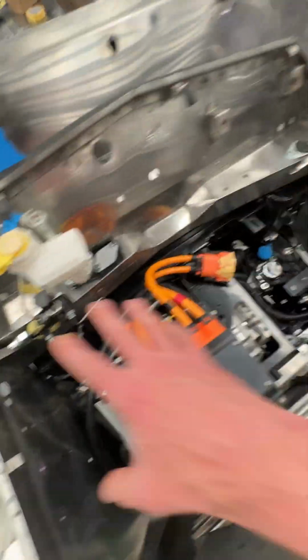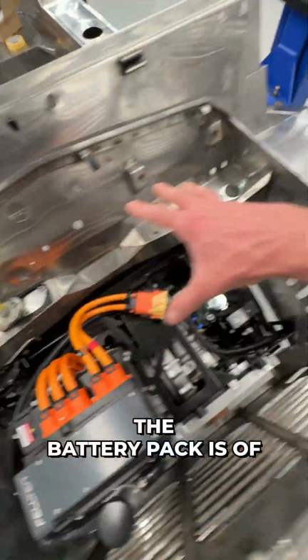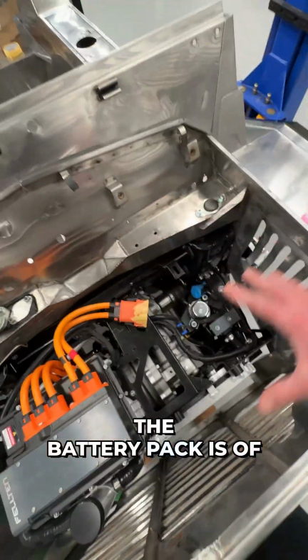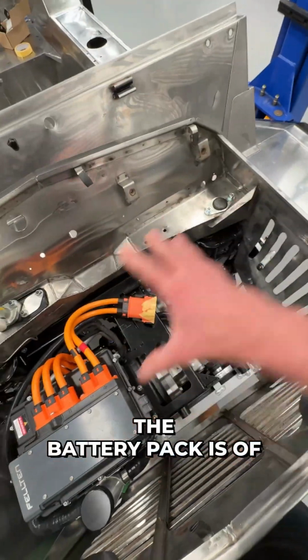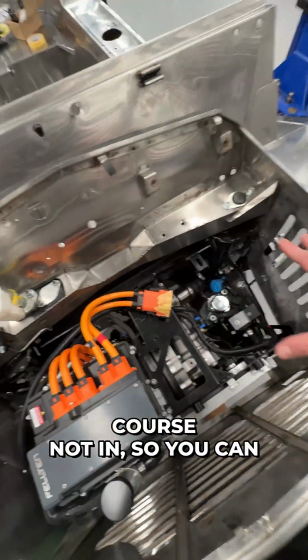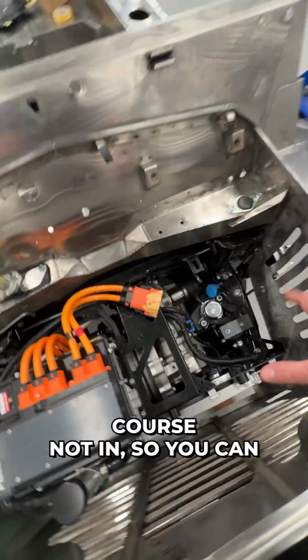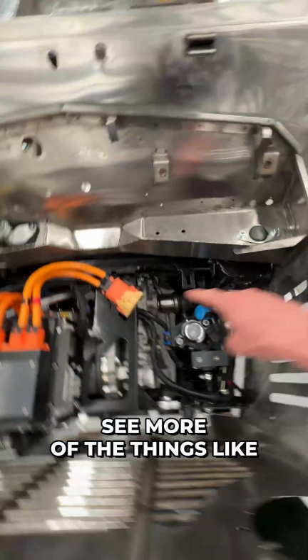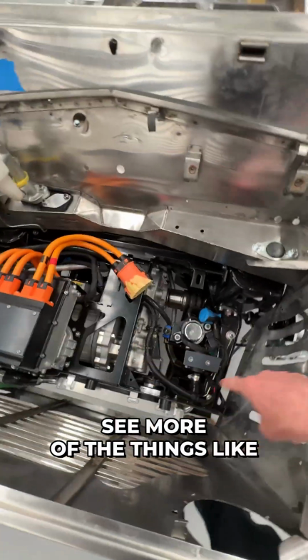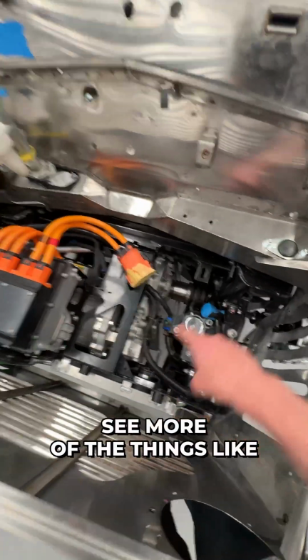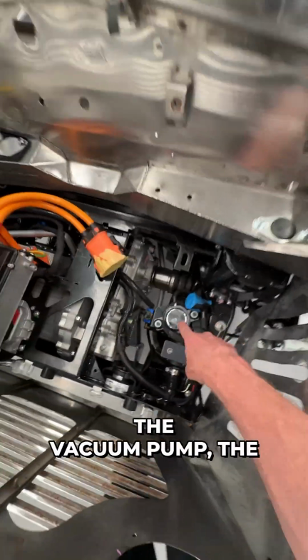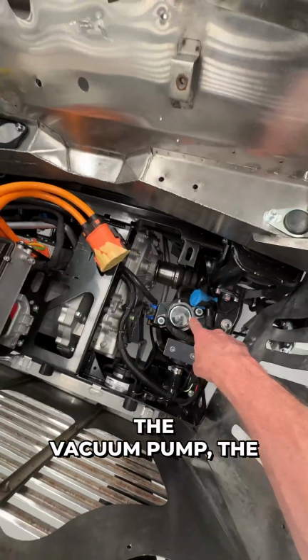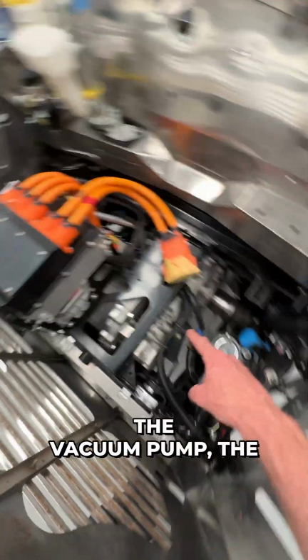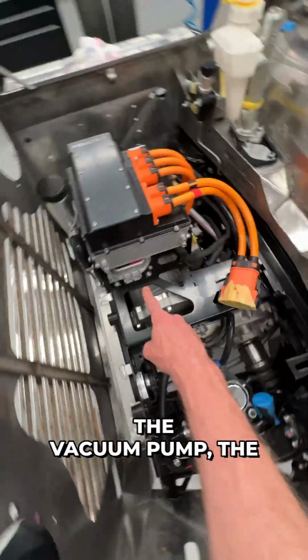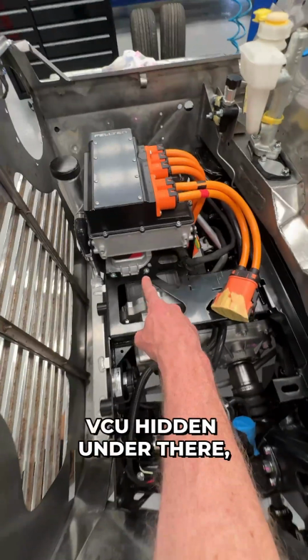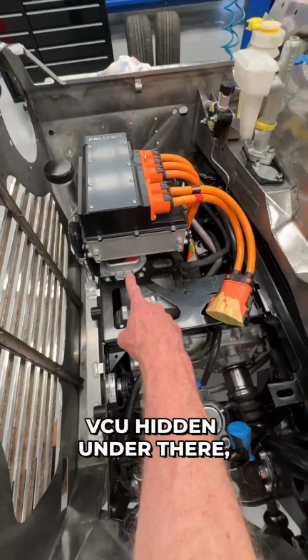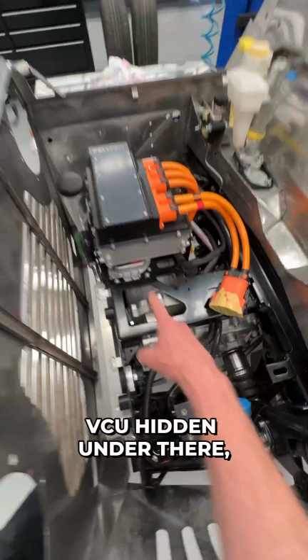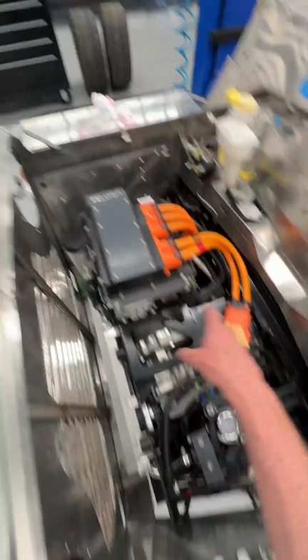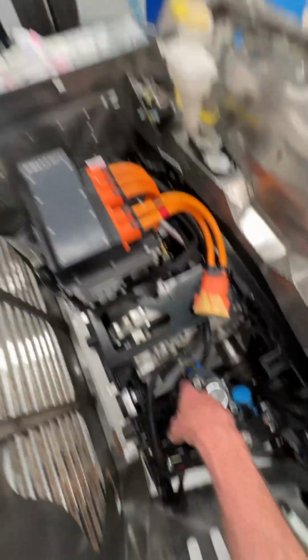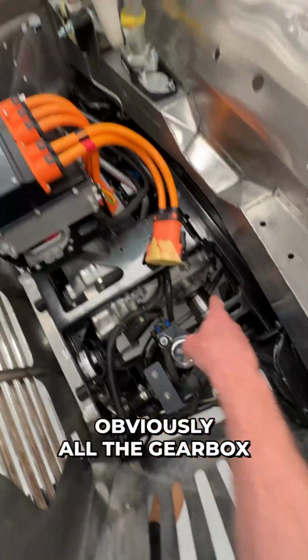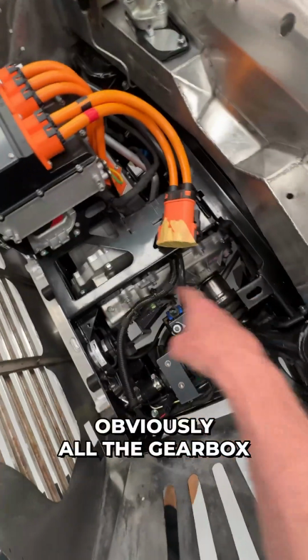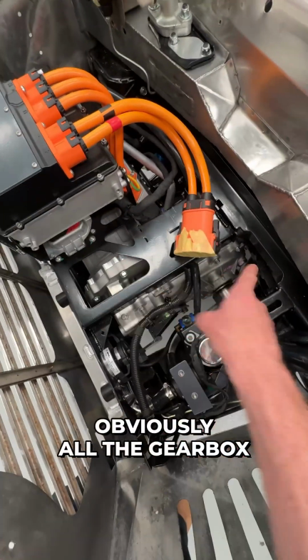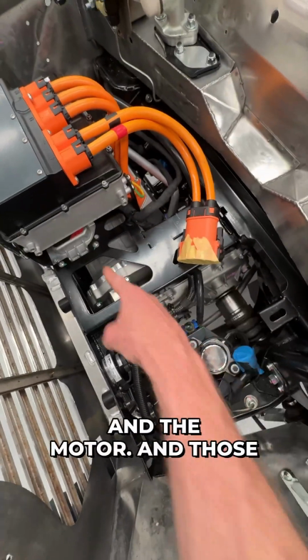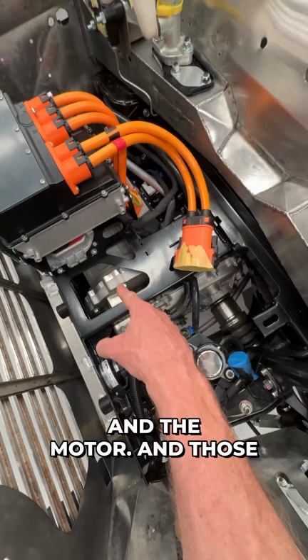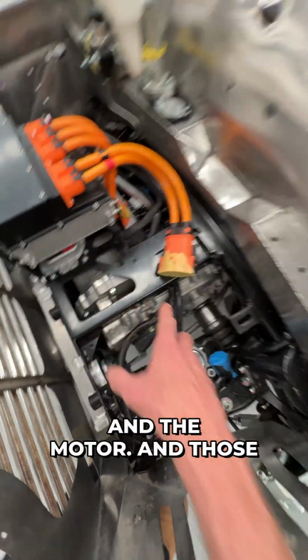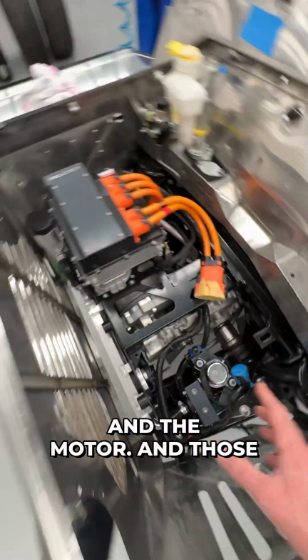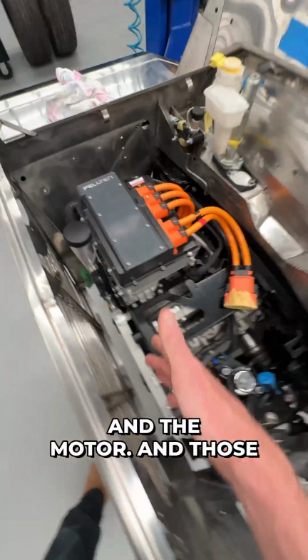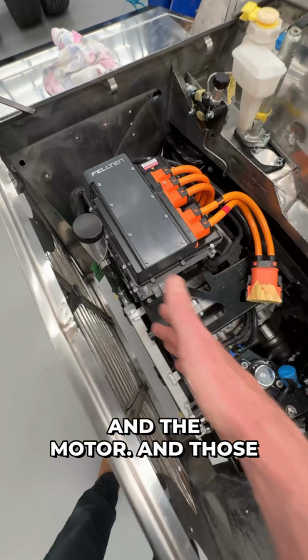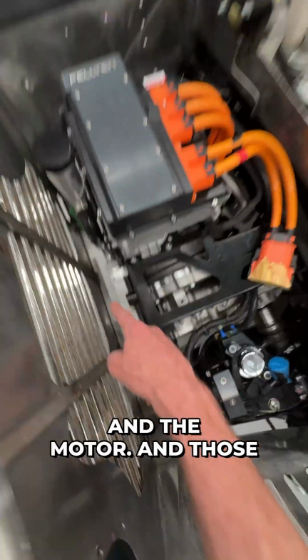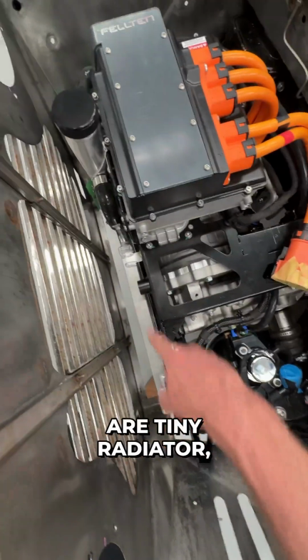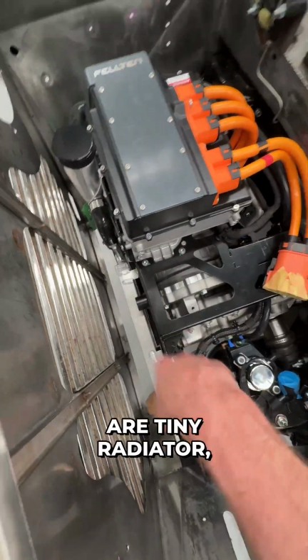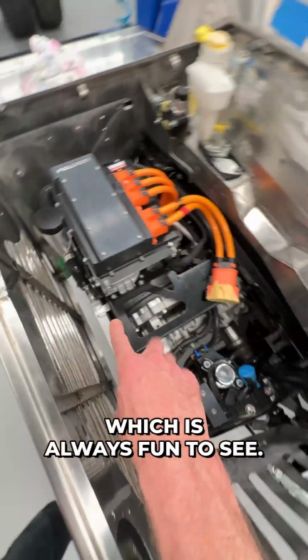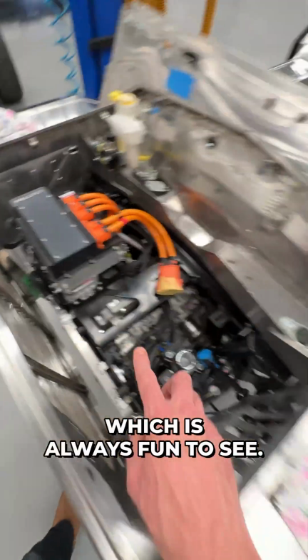The battery pack is of course not in, so you can see more of the things like the vacuum pump, the VCU hidden under there, obviously all the gearbox and the motor, and a little tiny radiator, which is always fun to see.